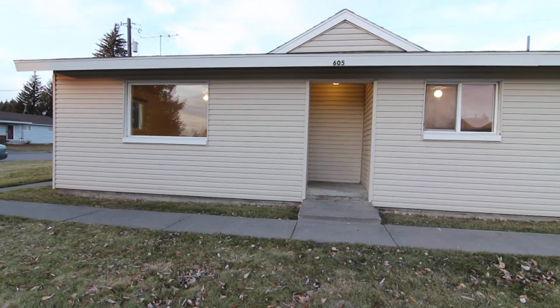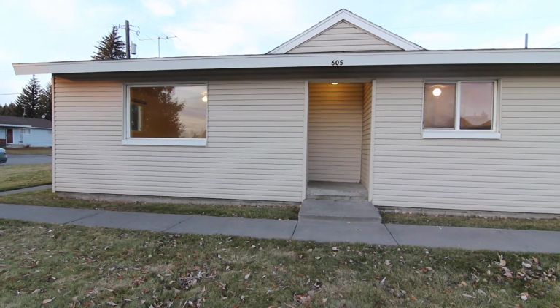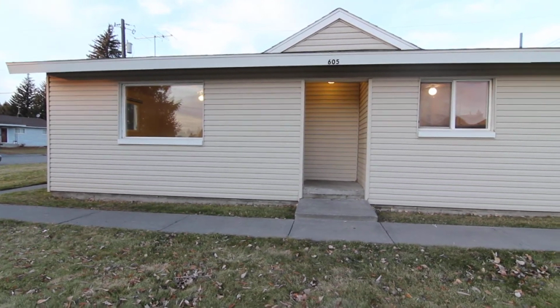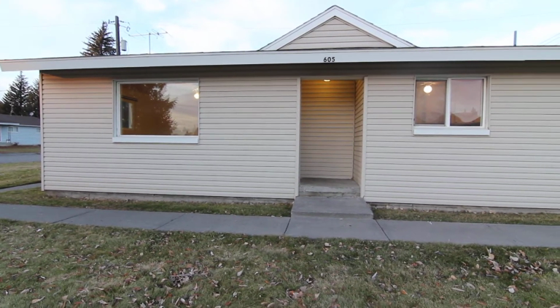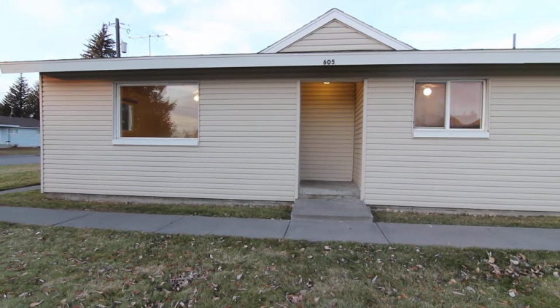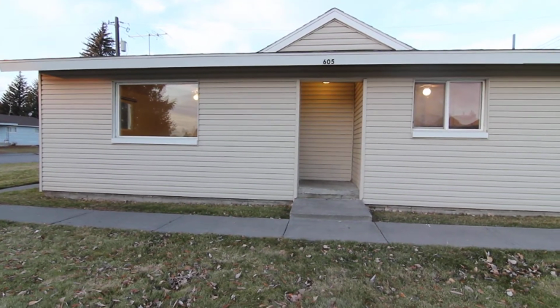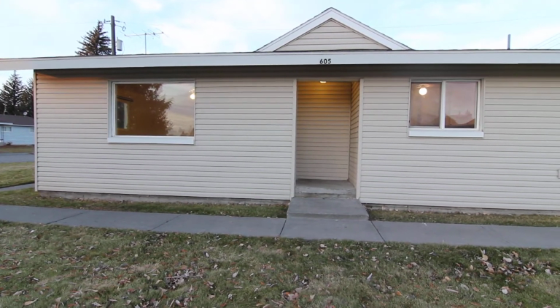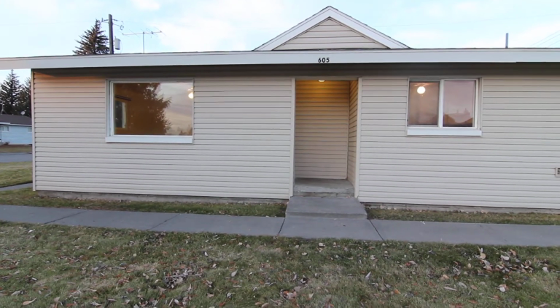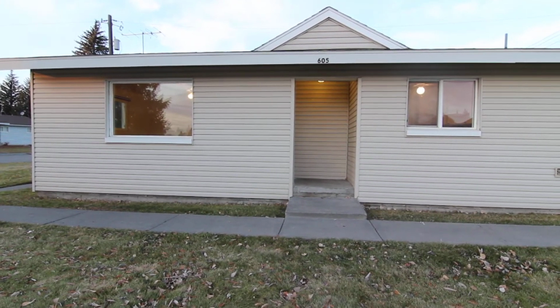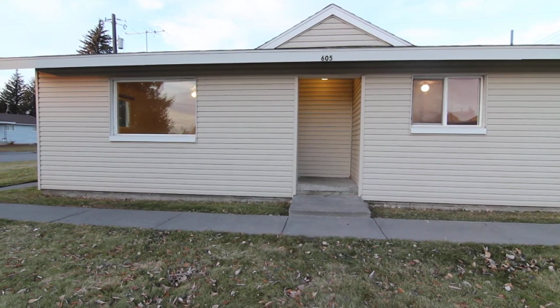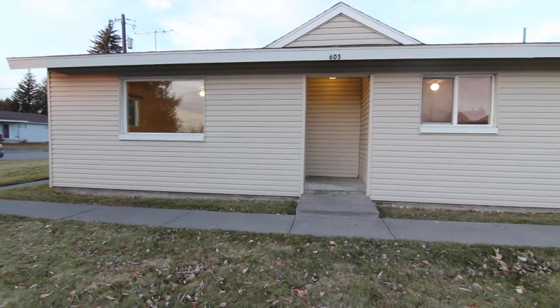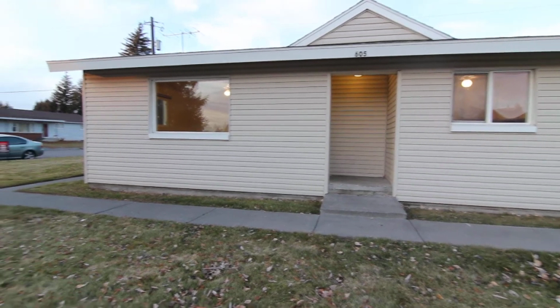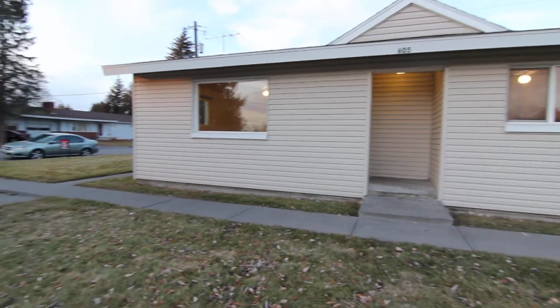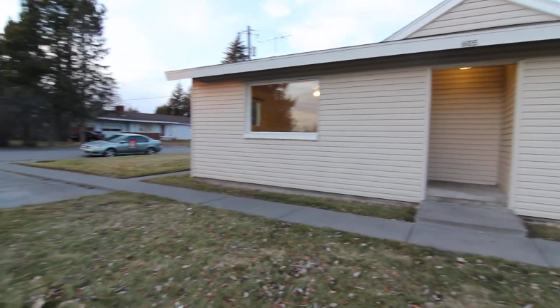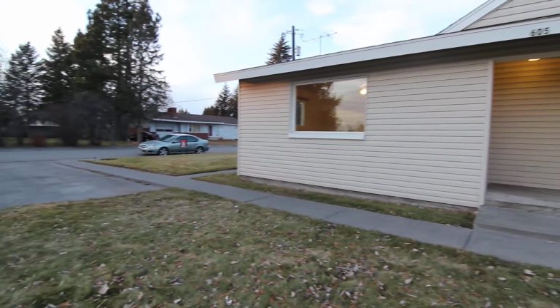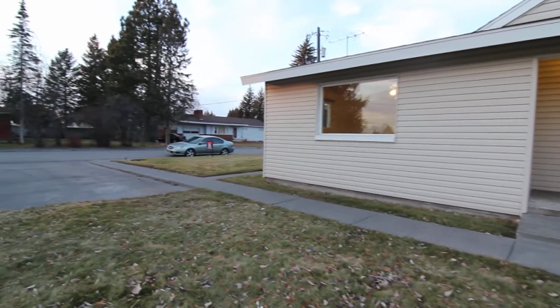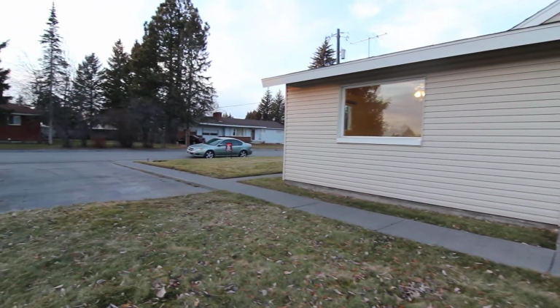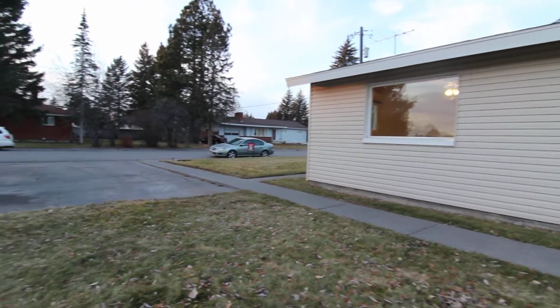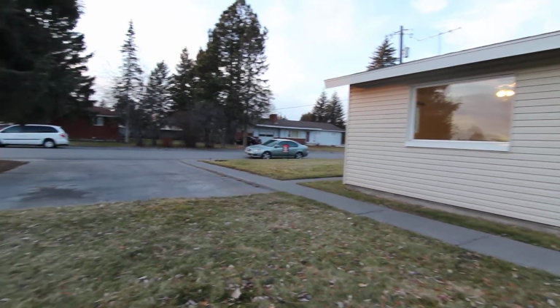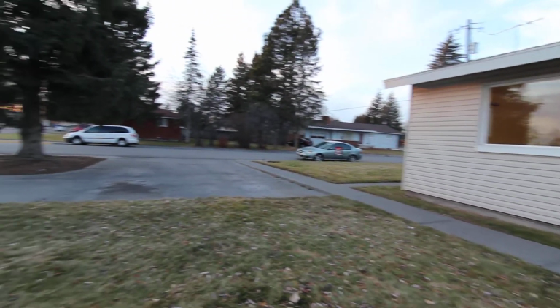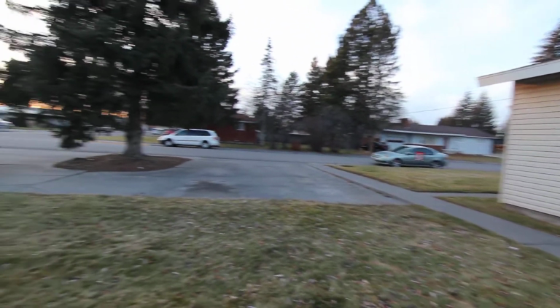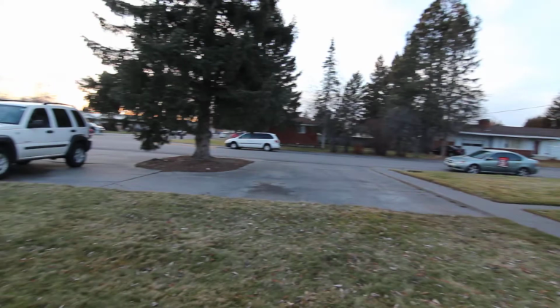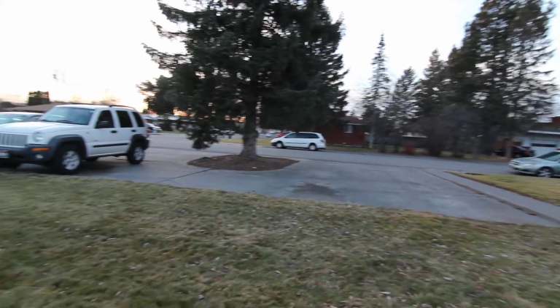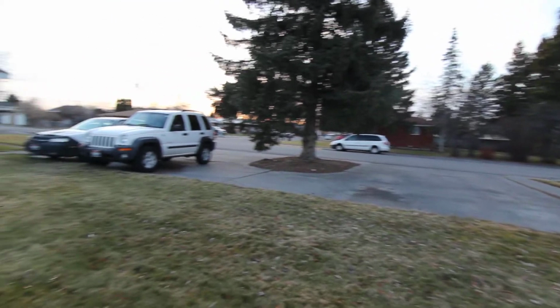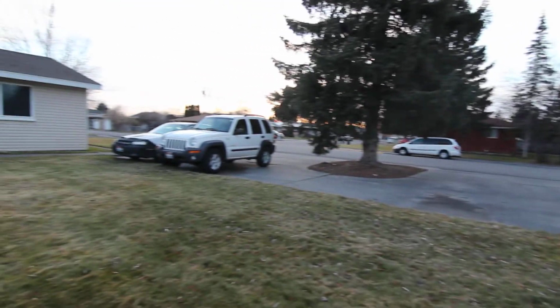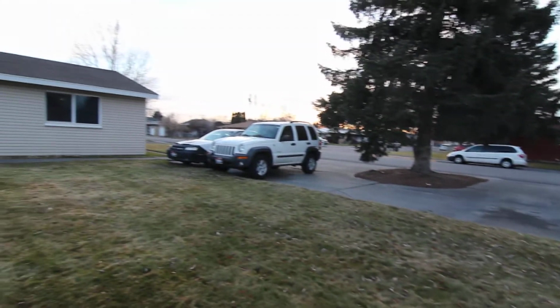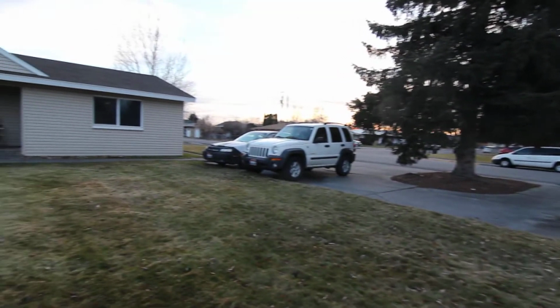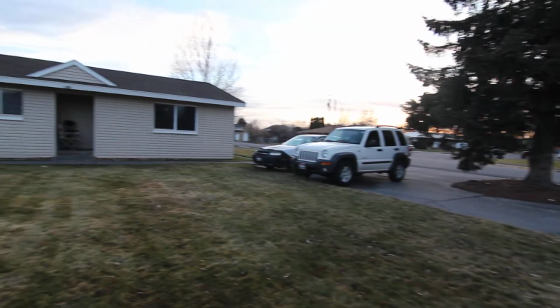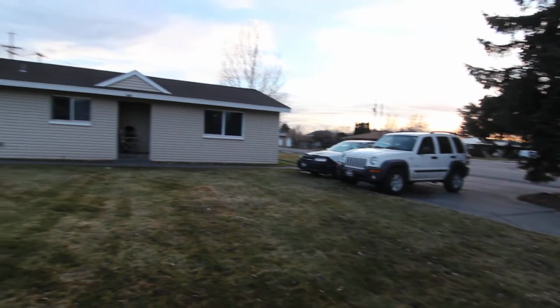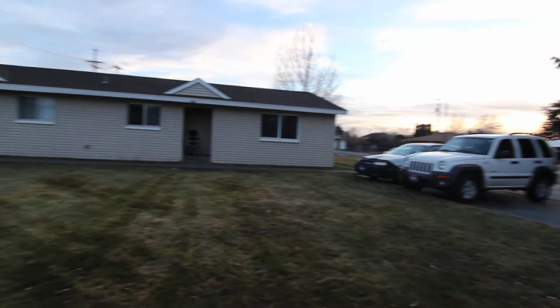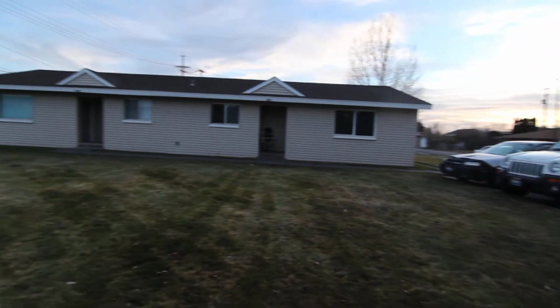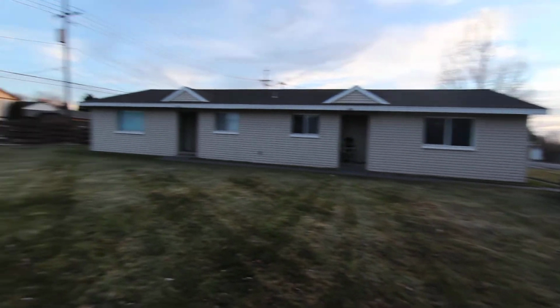Welcome to Jacob Graham Property Management. This is a virtual tour of 605 Cambridge. It's located centrally in Idaho Falls right off of John Adams. This is a shot of the neighborhood here.